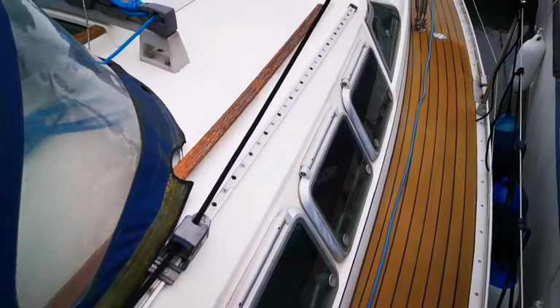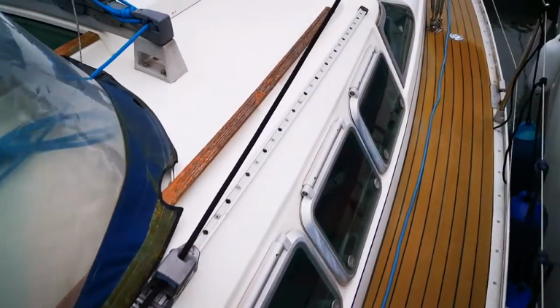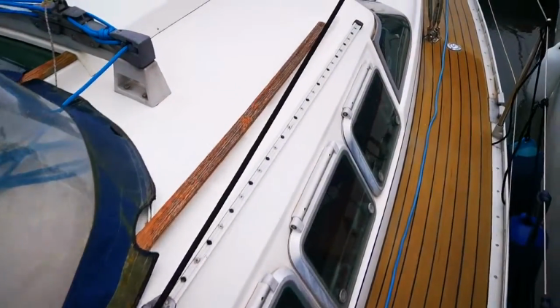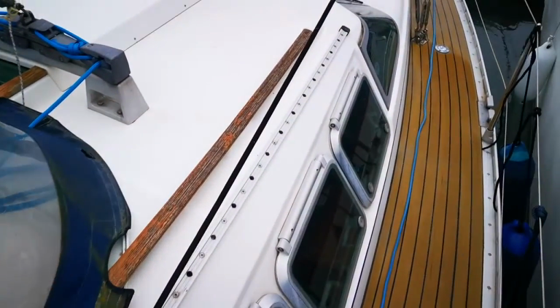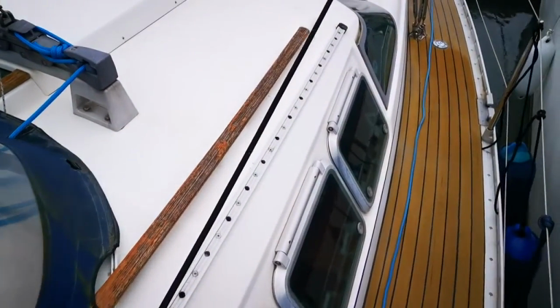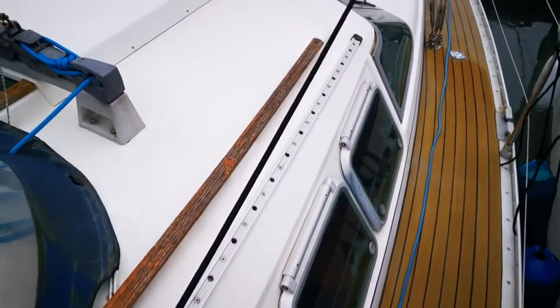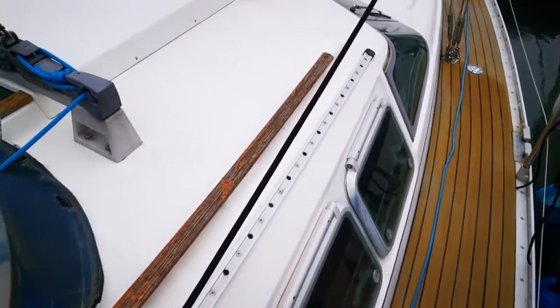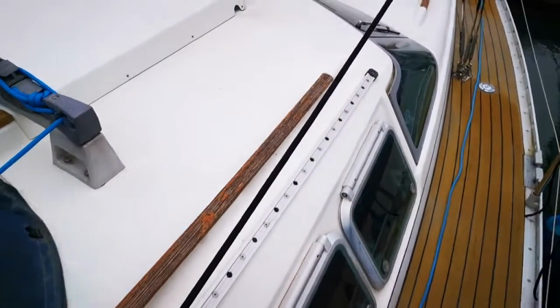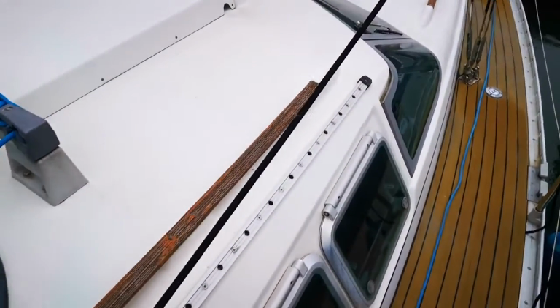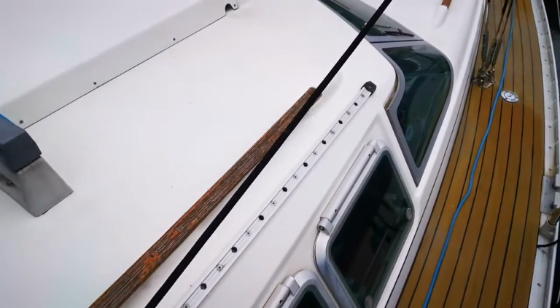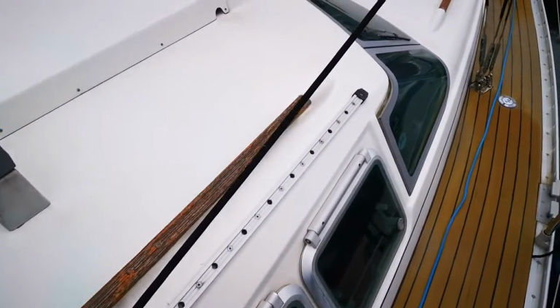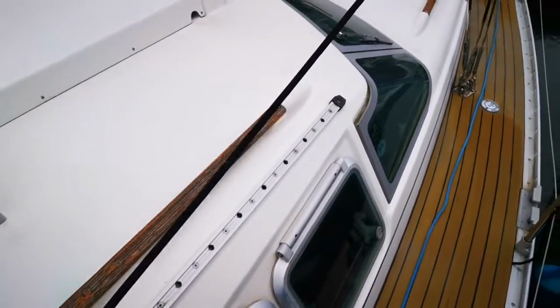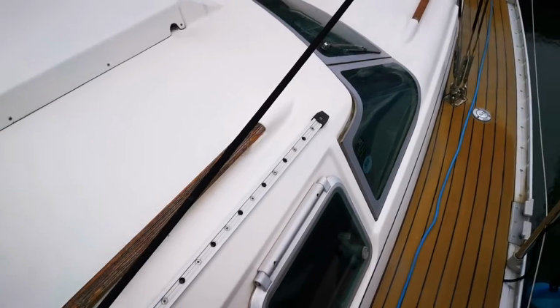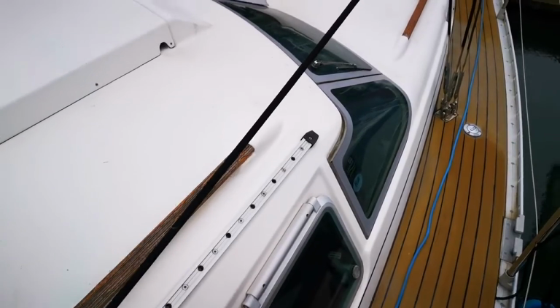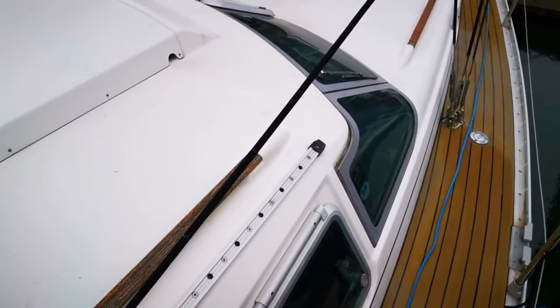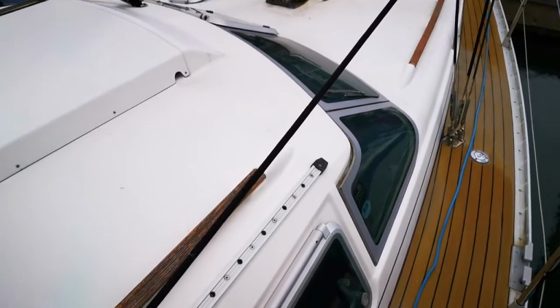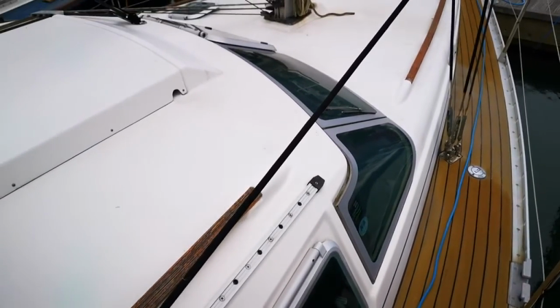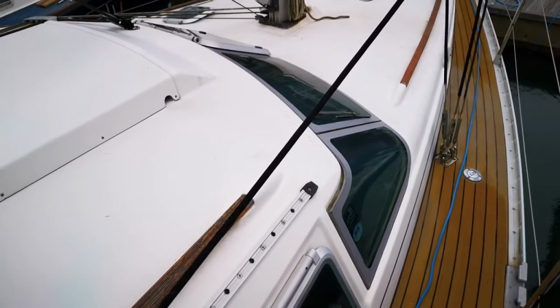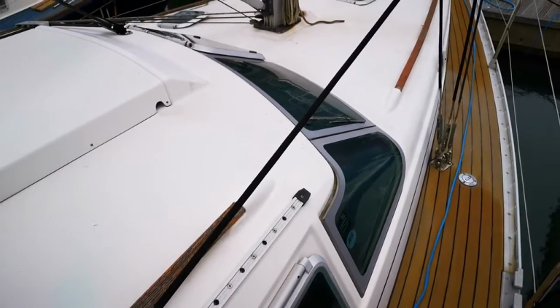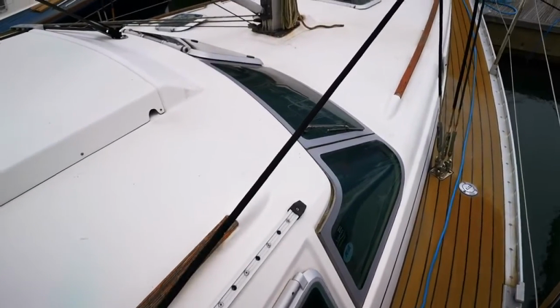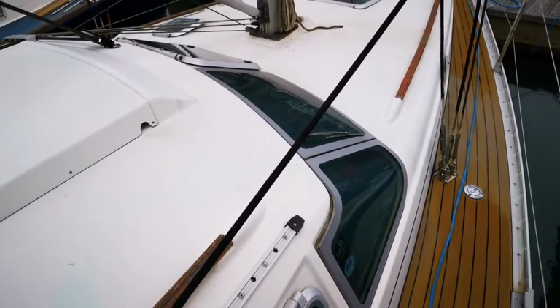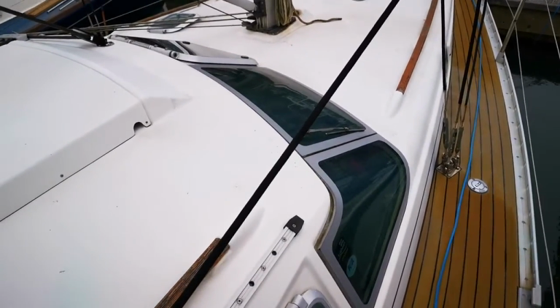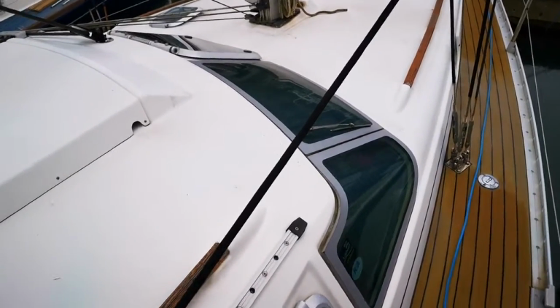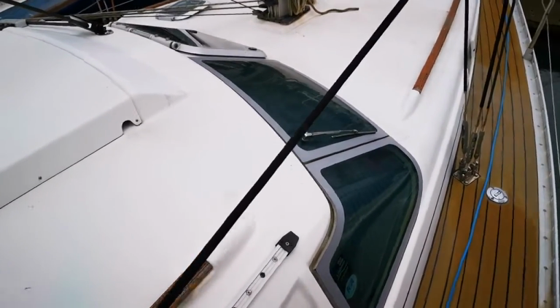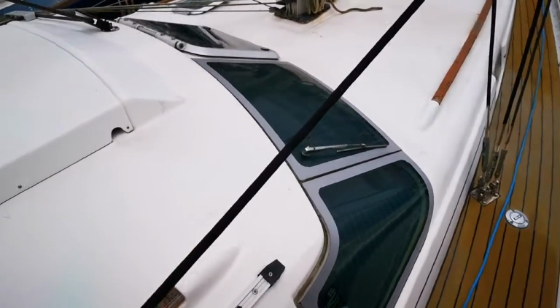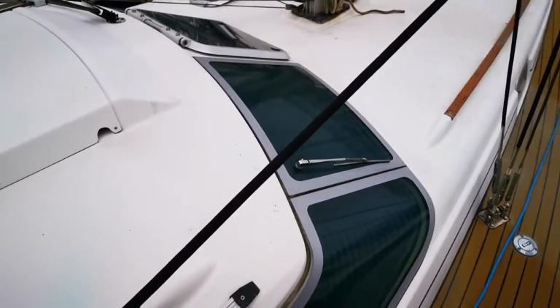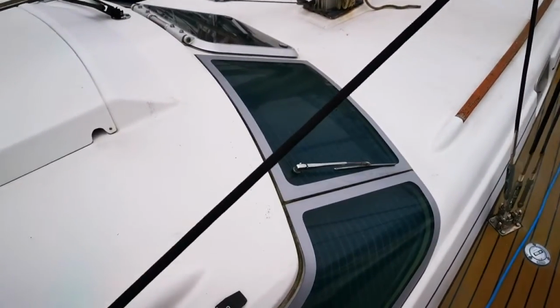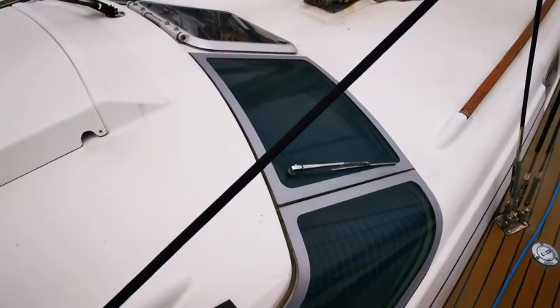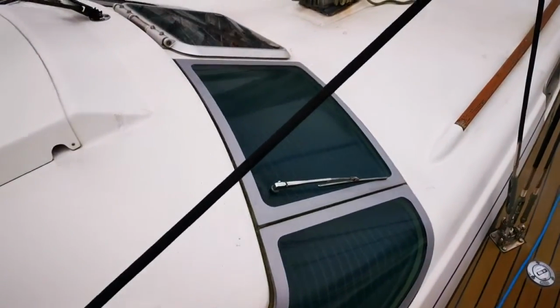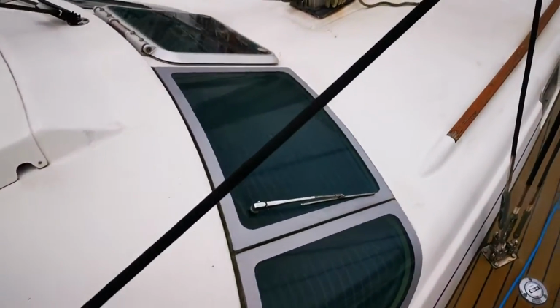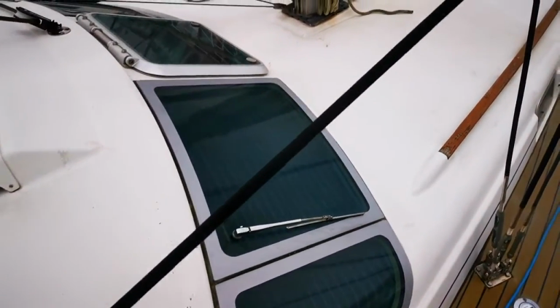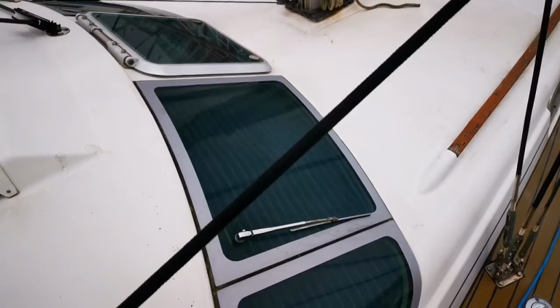It's got this bit of a space shuttle look to it. These windows — very interesting design.